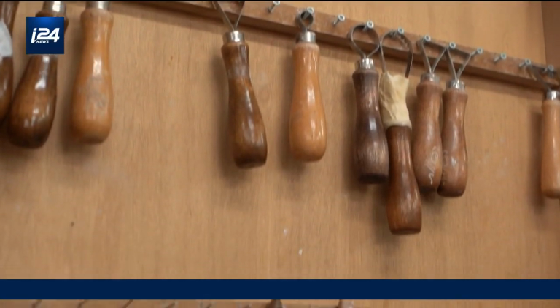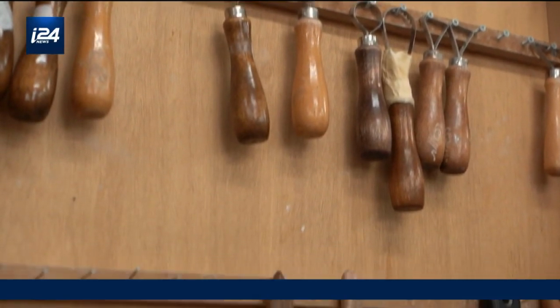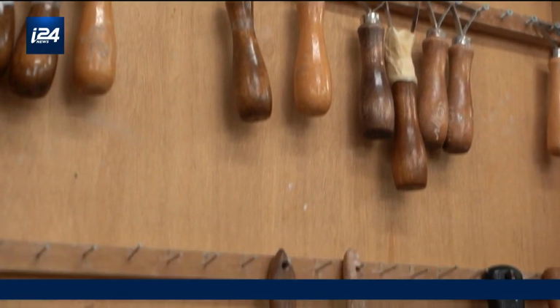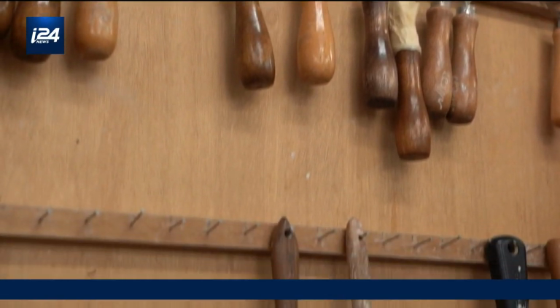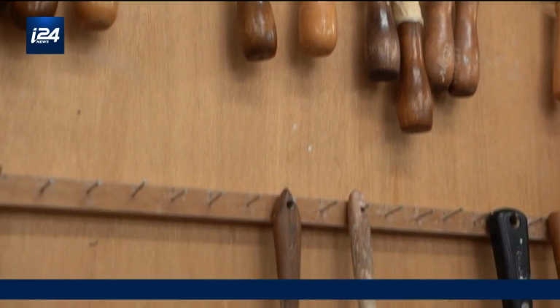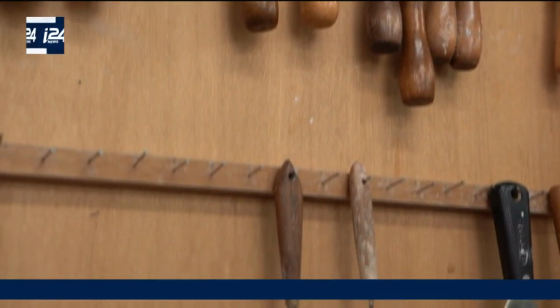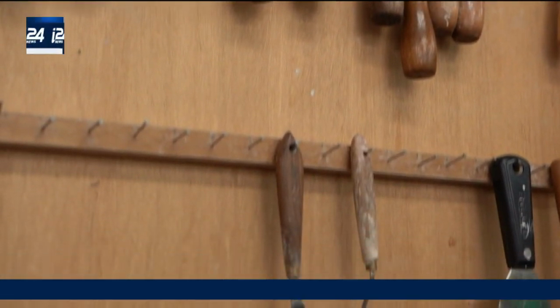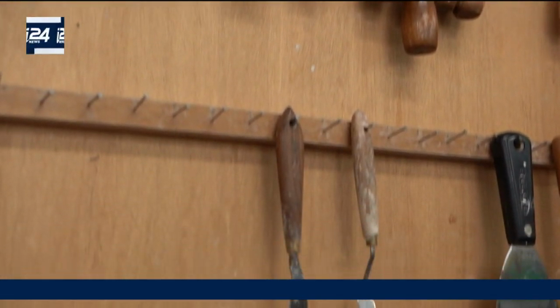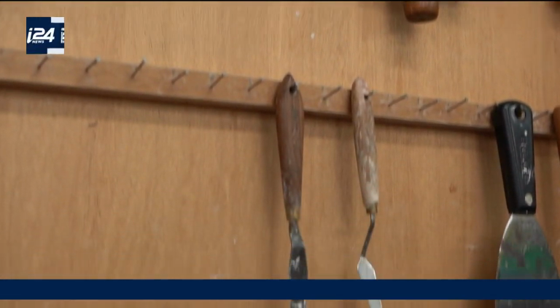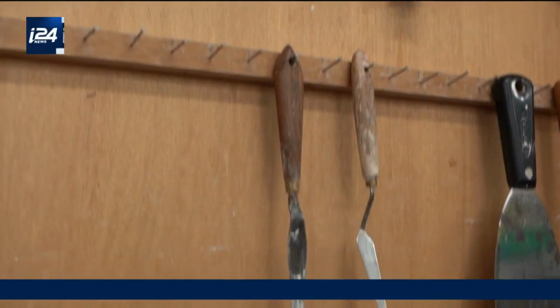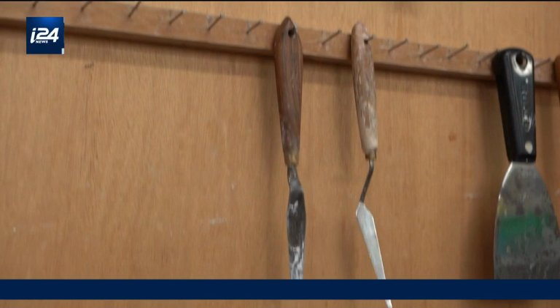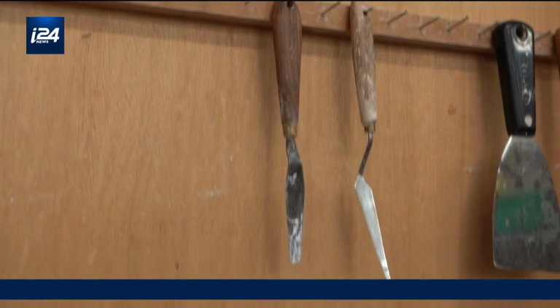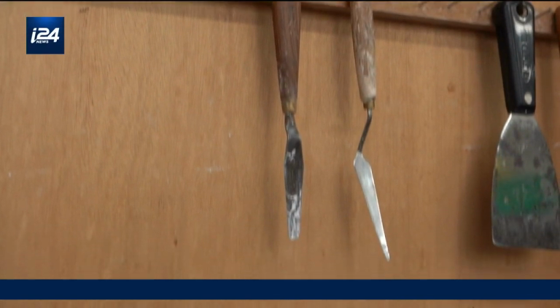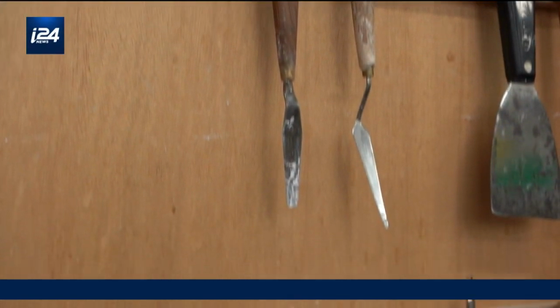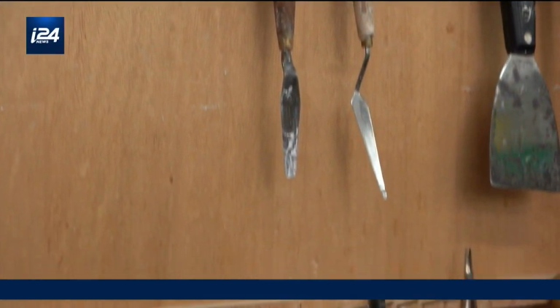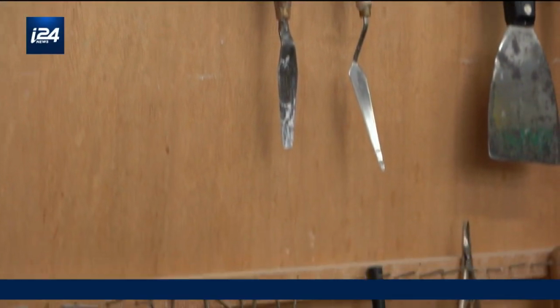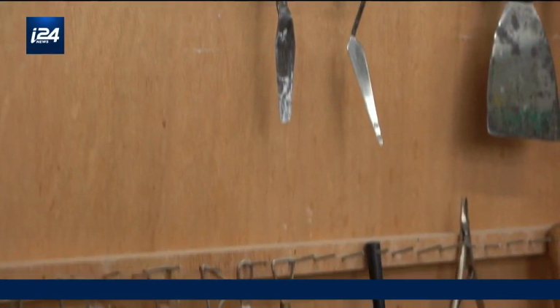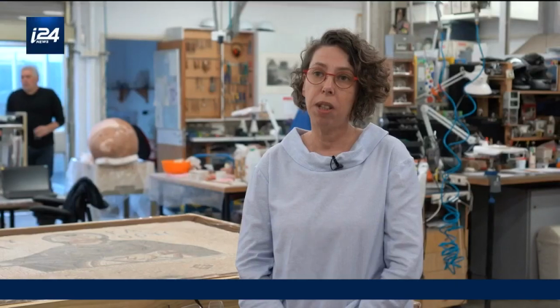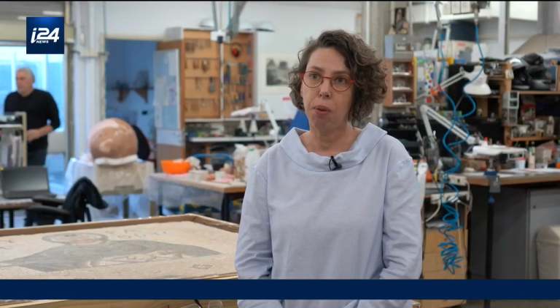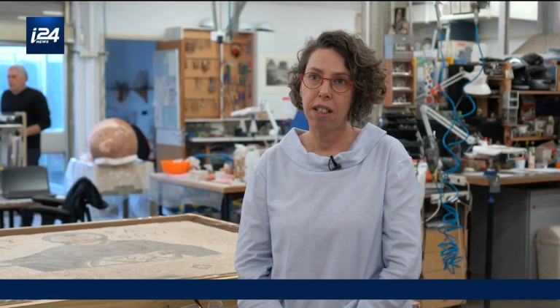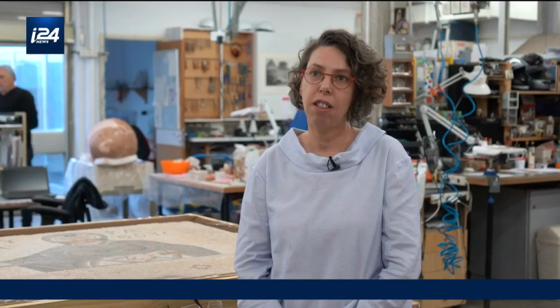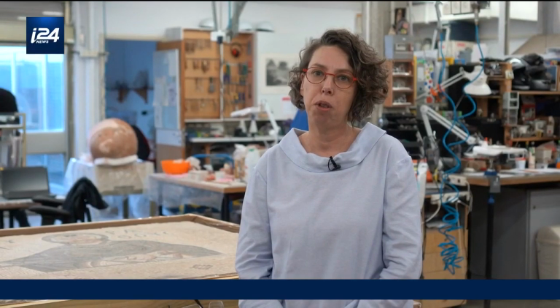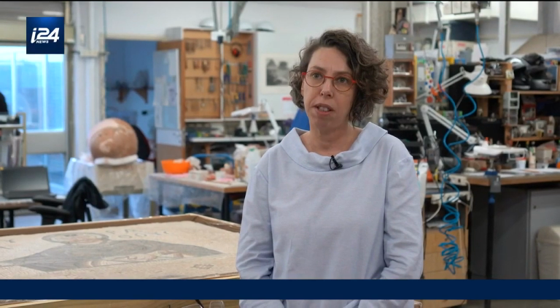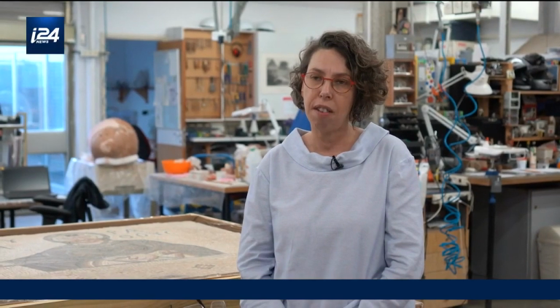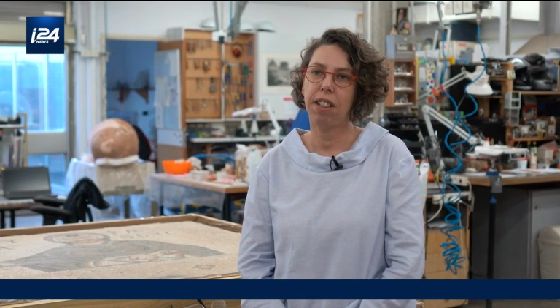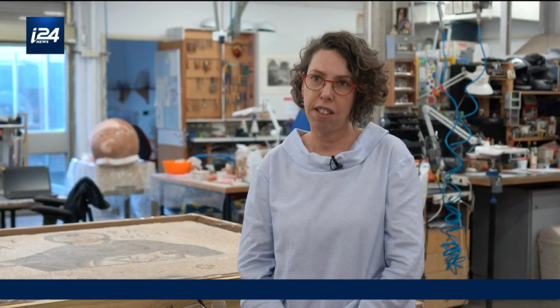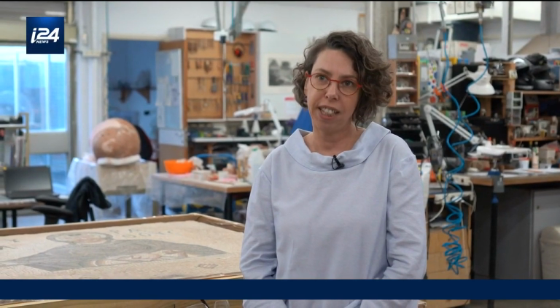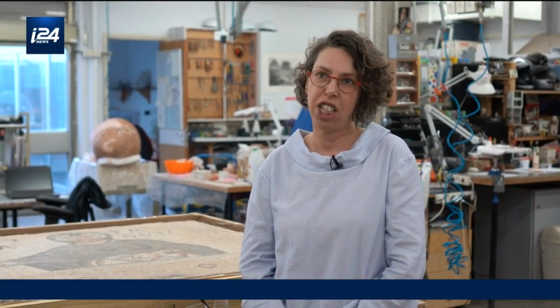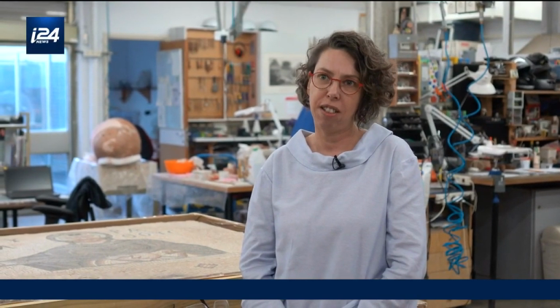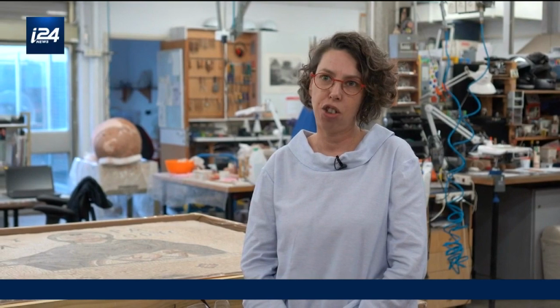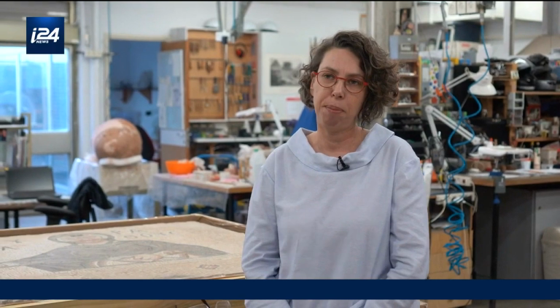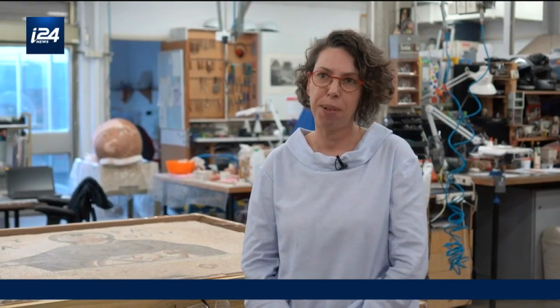We have almost 20 conservators working in different material specialties, and we're a small vibrant community. We work together with the curators in order to preserve and conserve the collections of the Israel Museum.